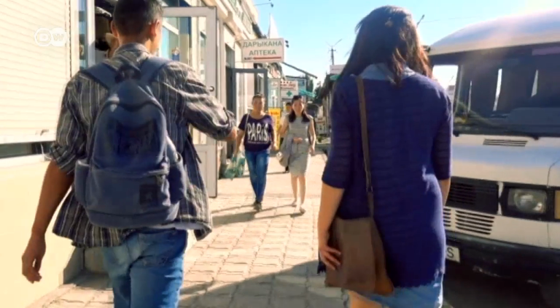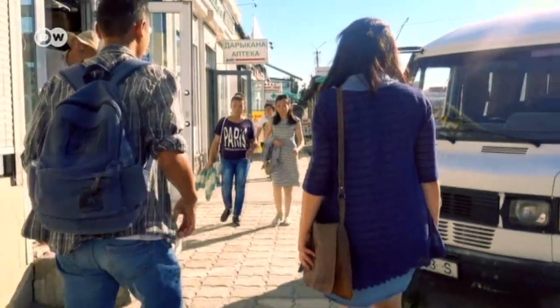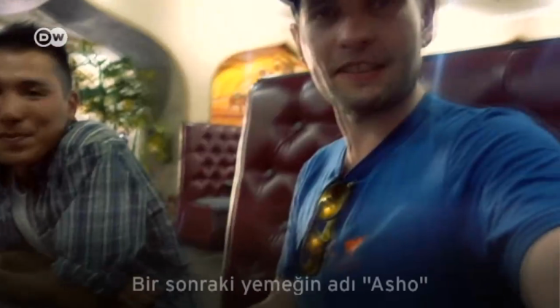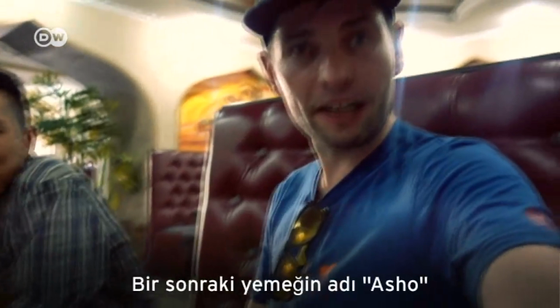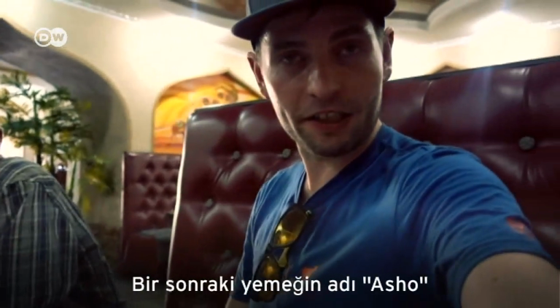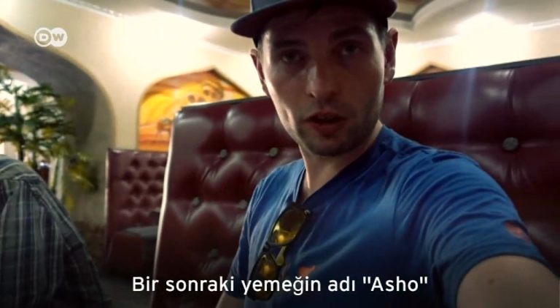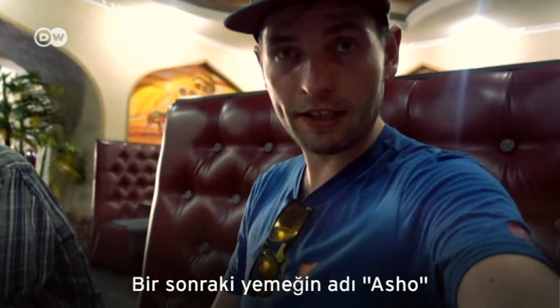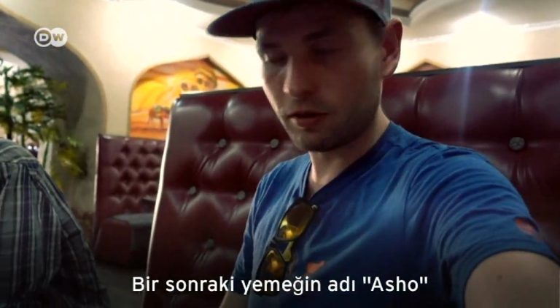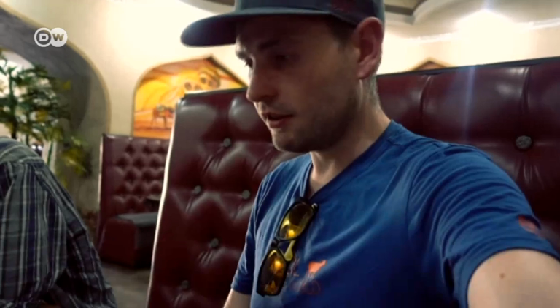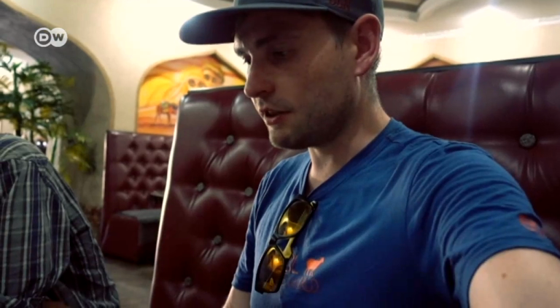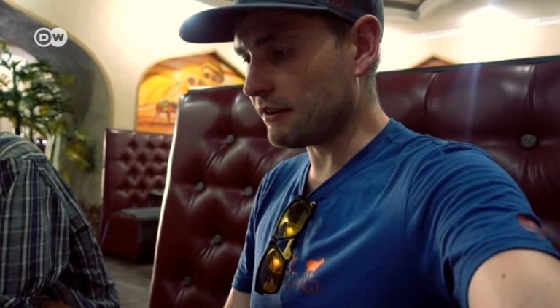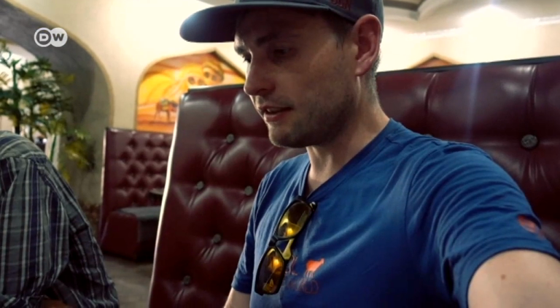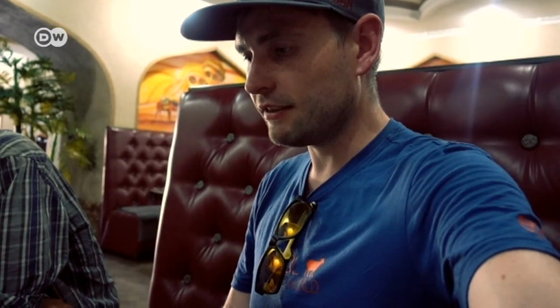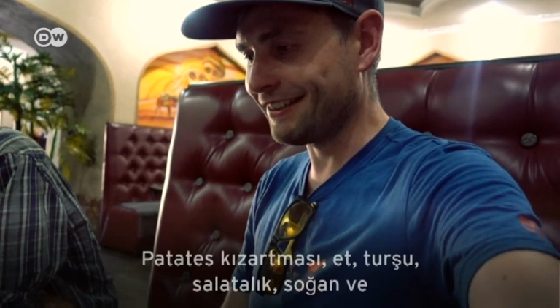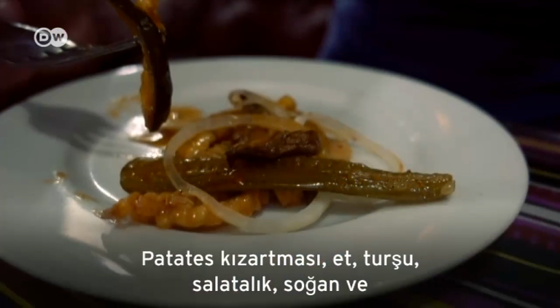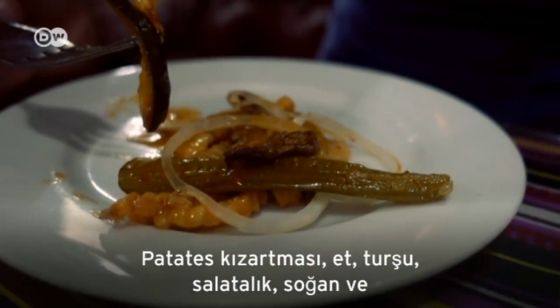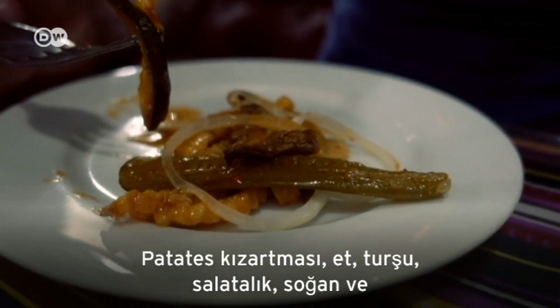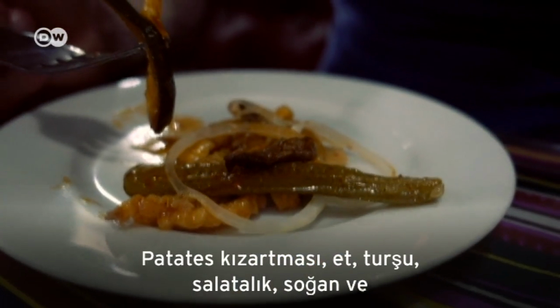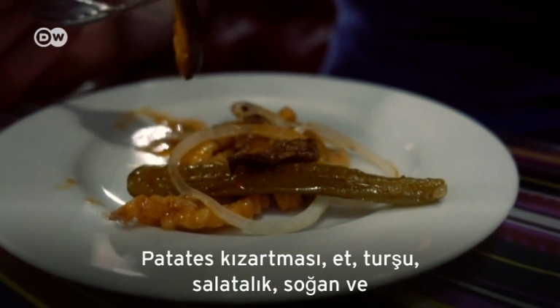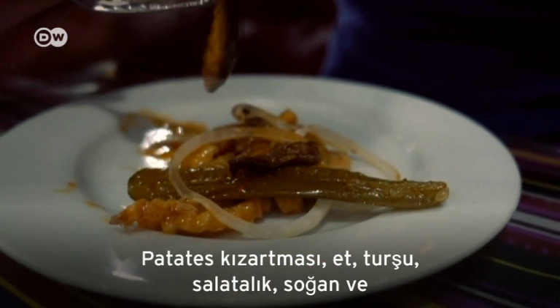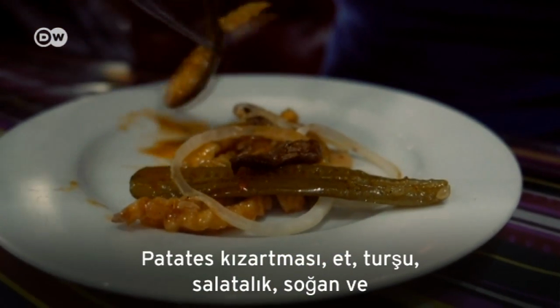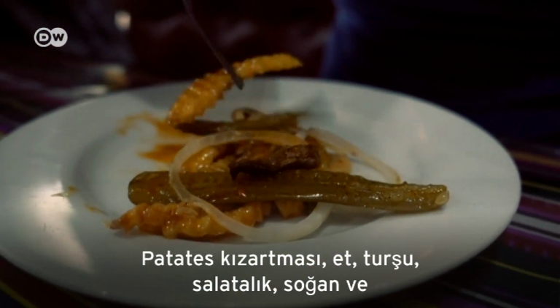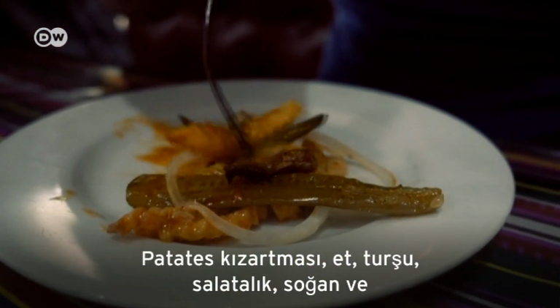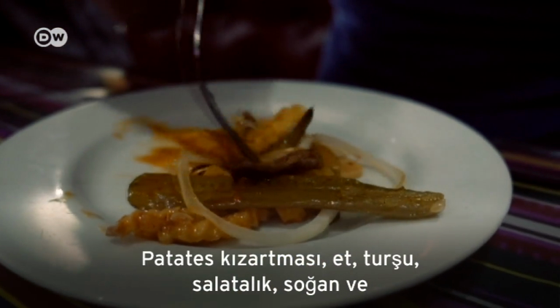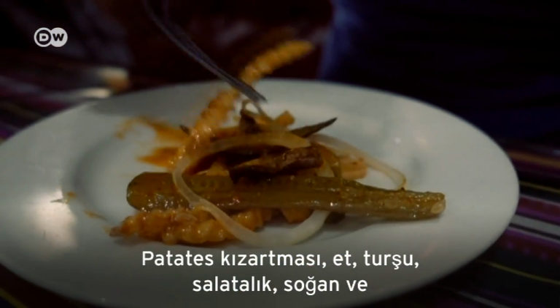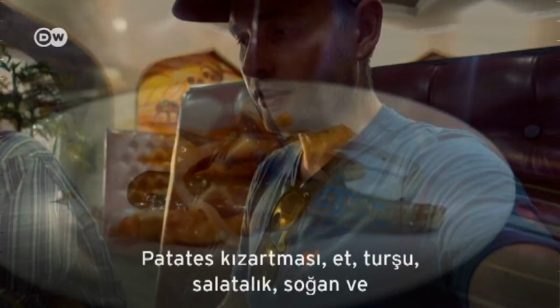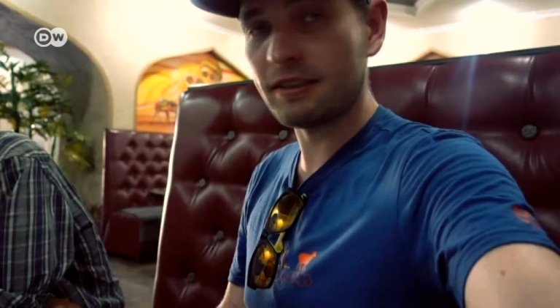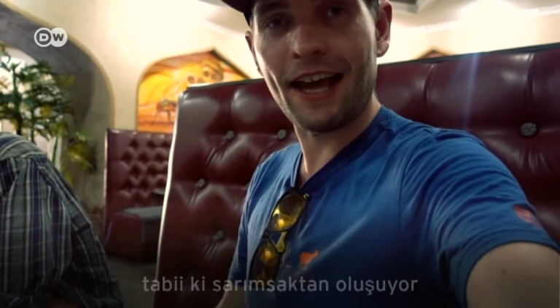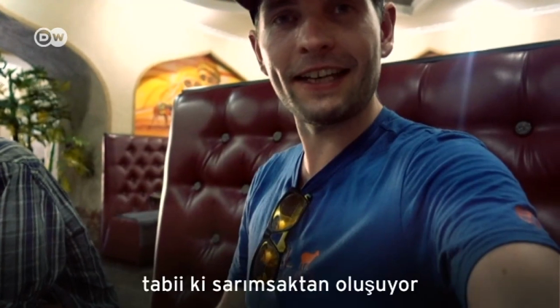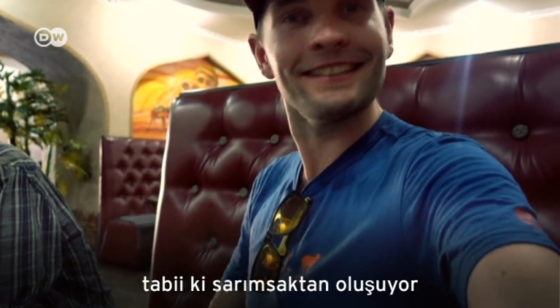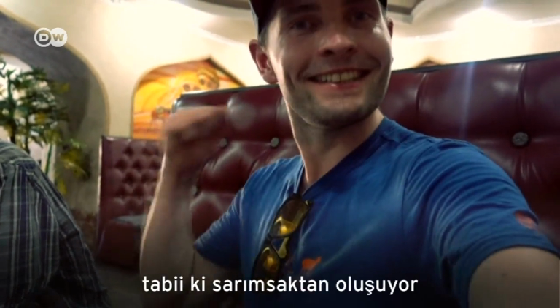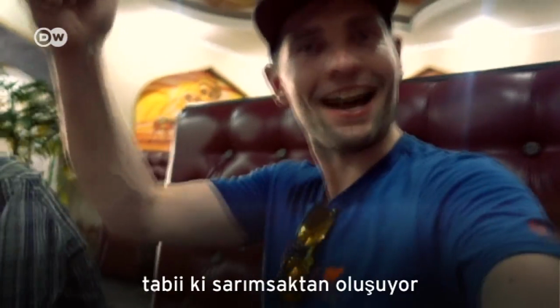This is a Tartar dish called Asso, which is basically french fries, meat, pickles, cucumbers, onion, and again garlic.